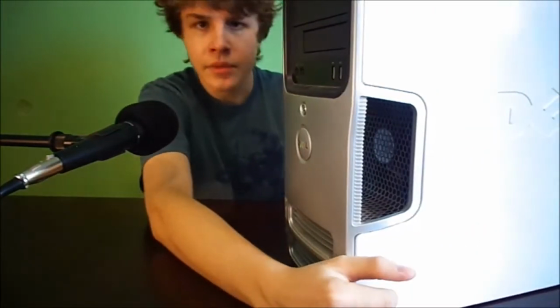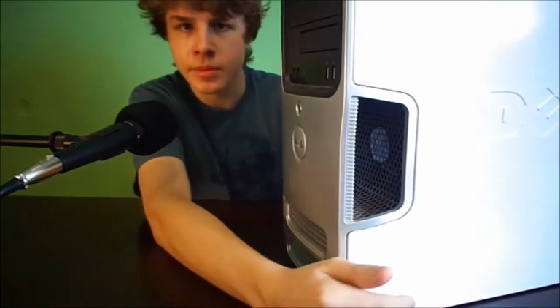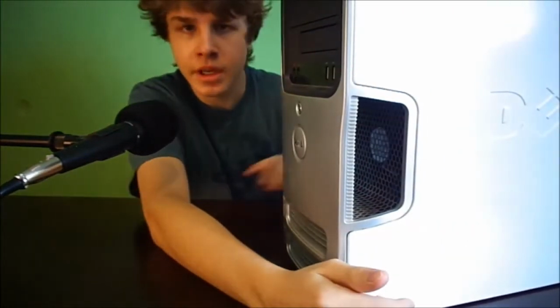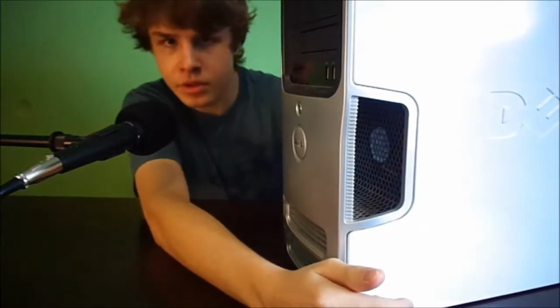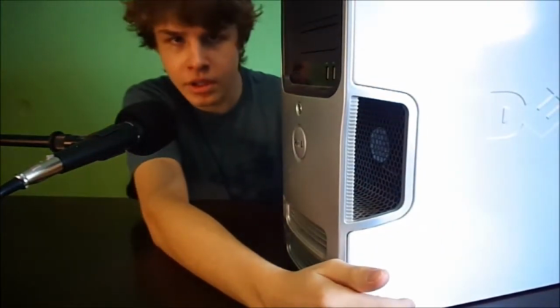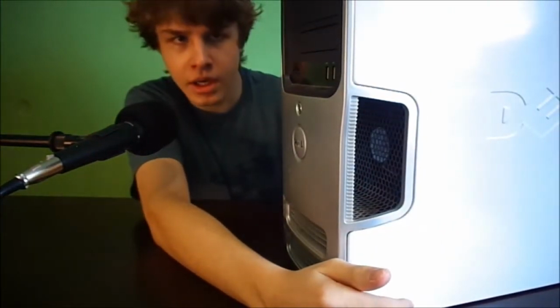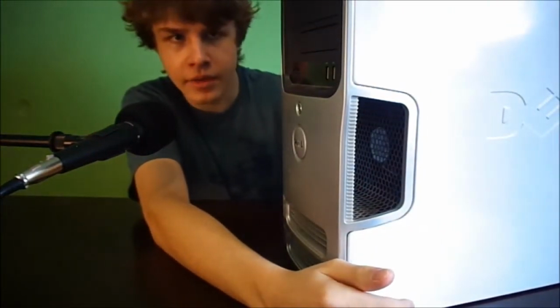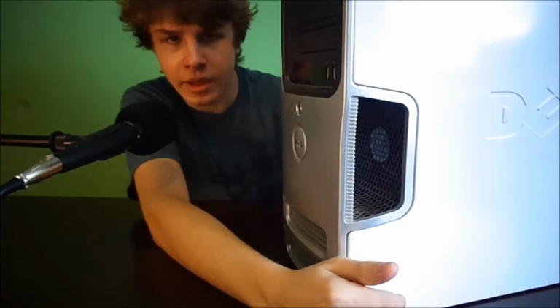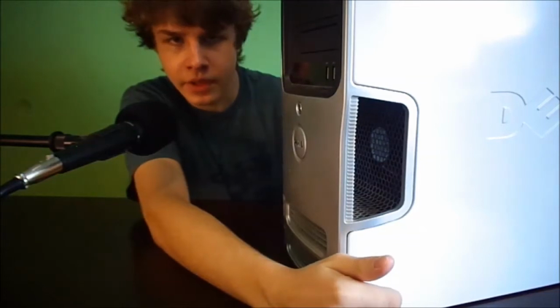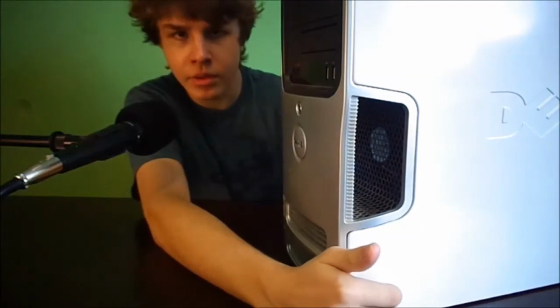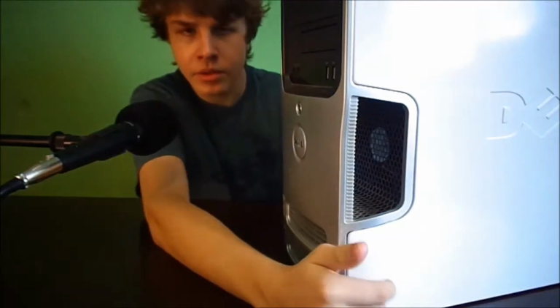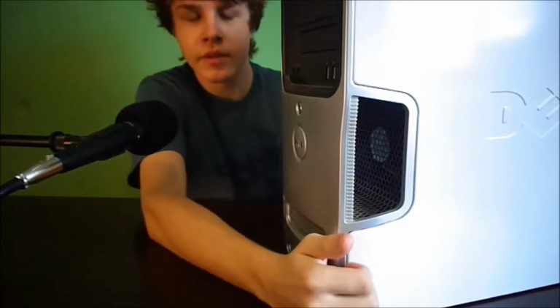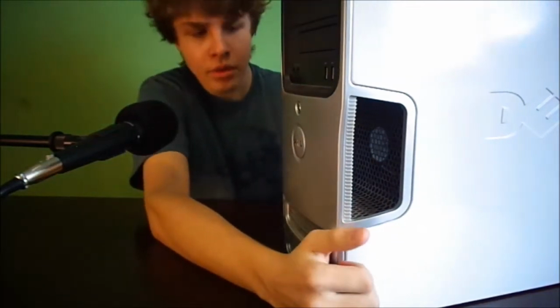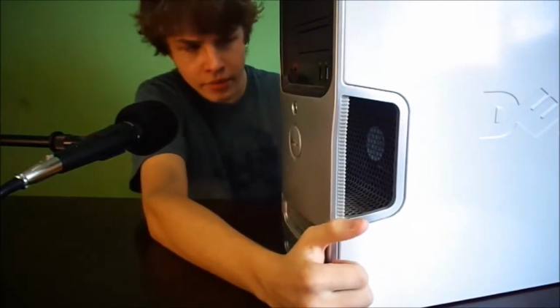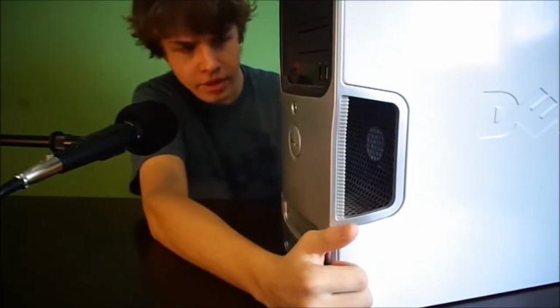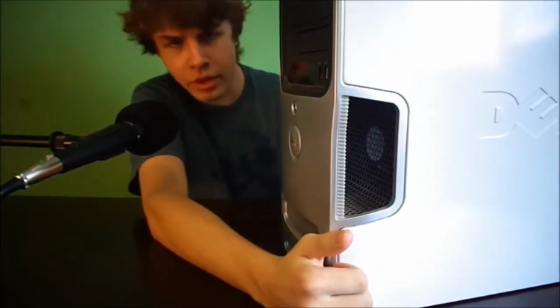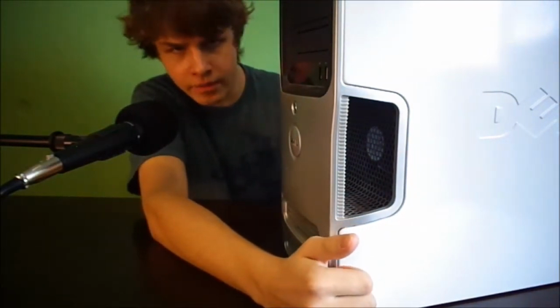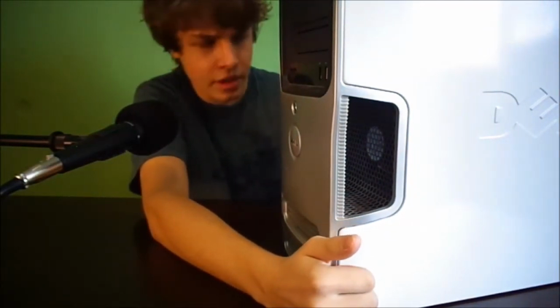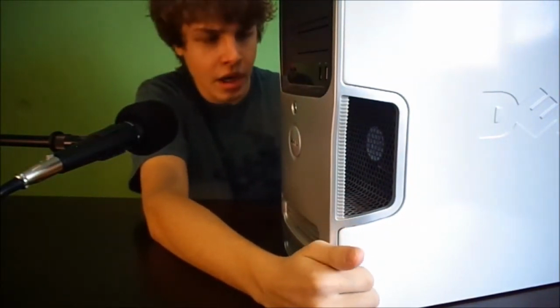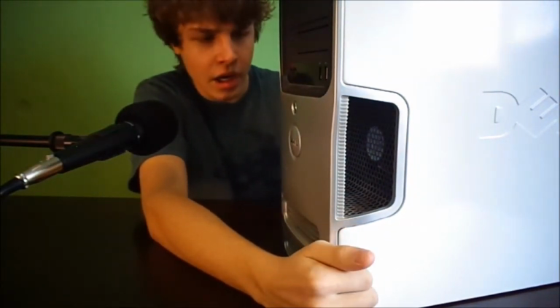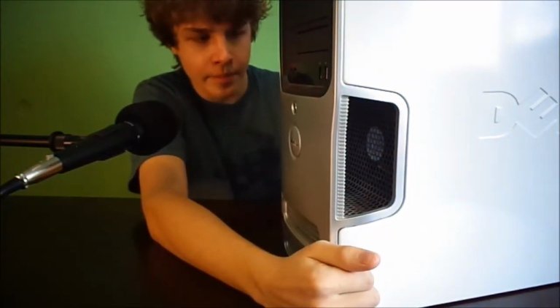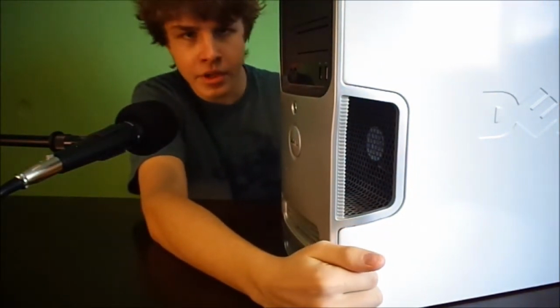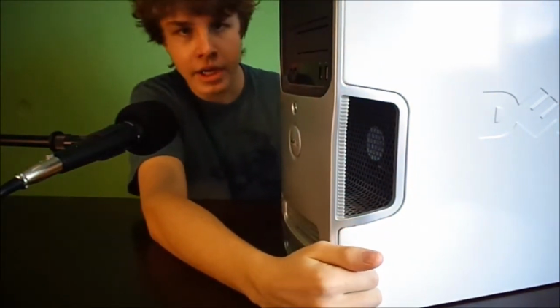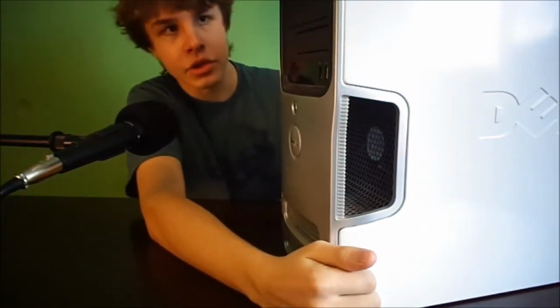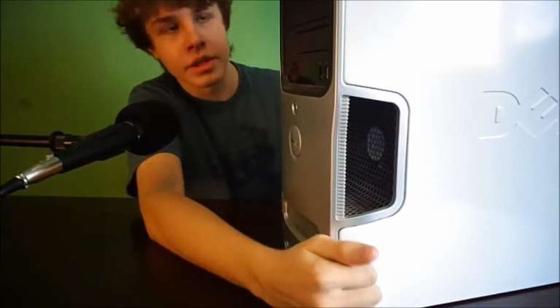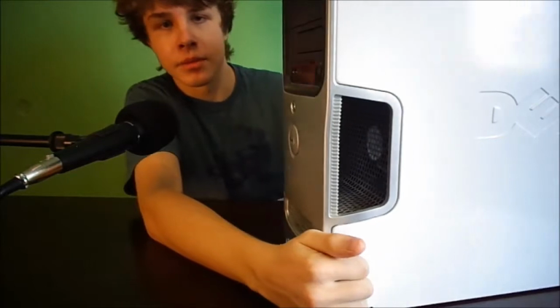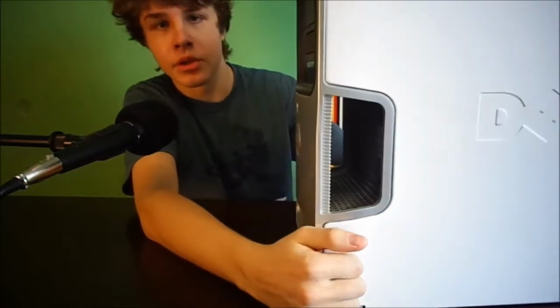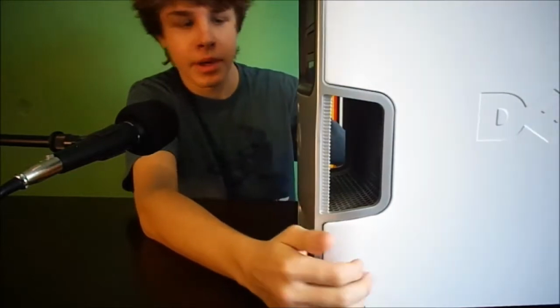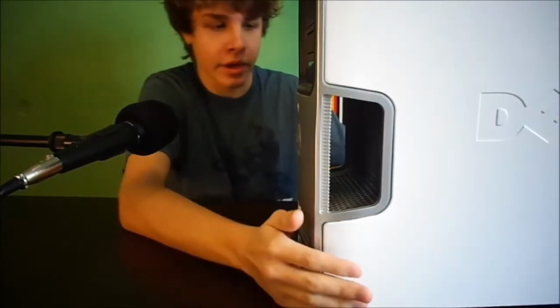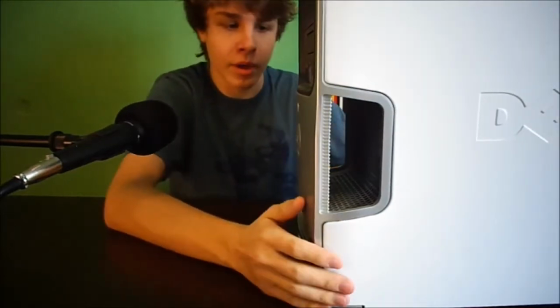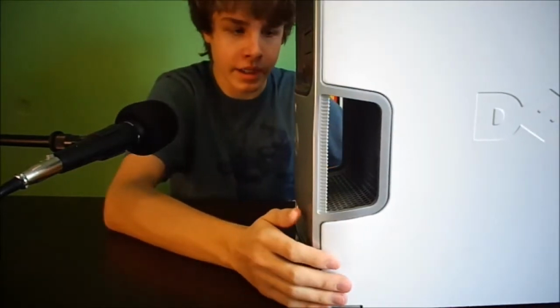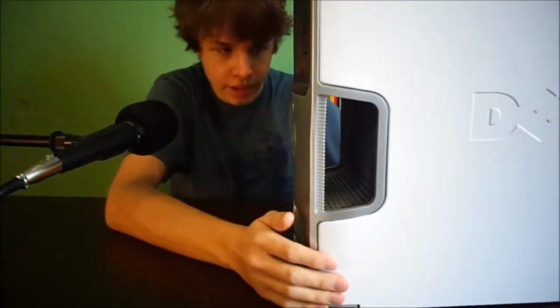If you watched my setup or update video — the 4K video — I kind of showed this system, so you might already know what I did to it.